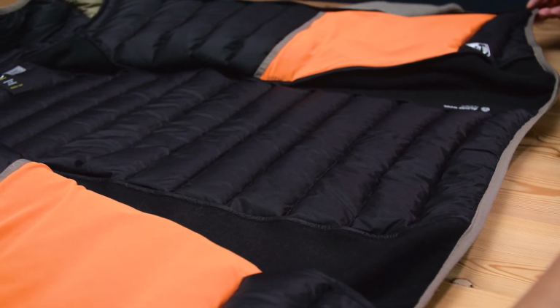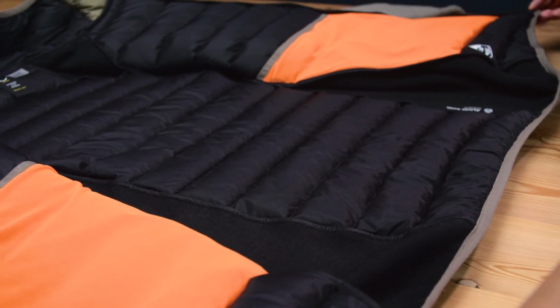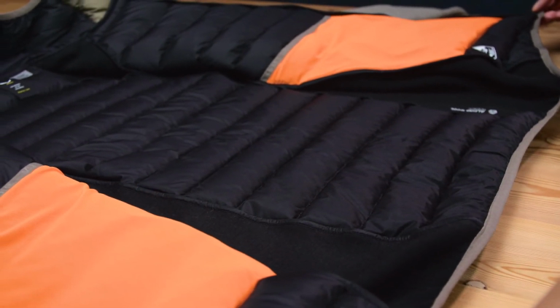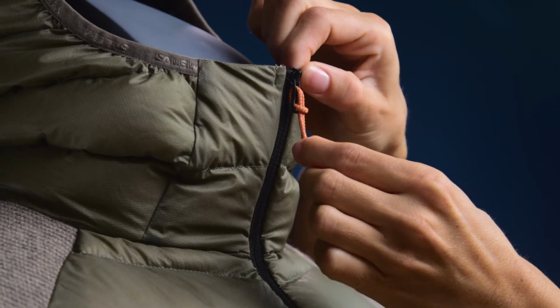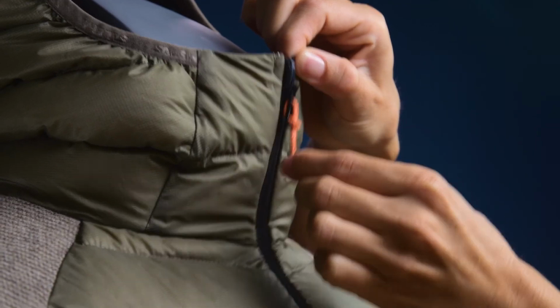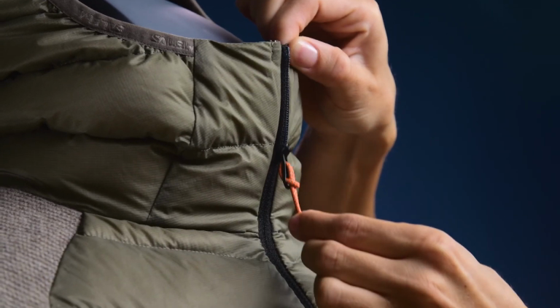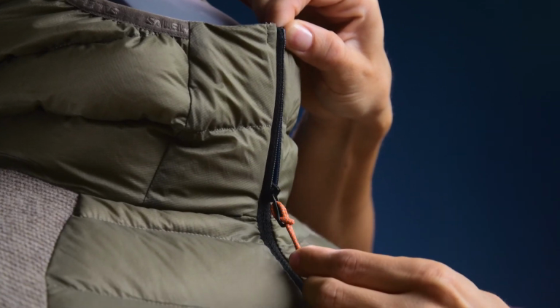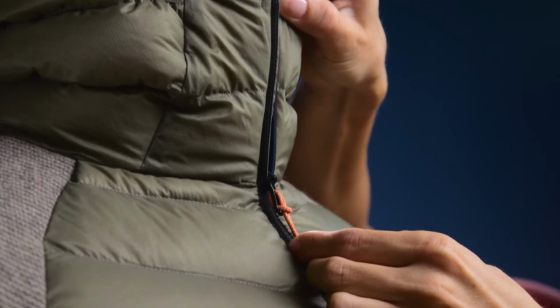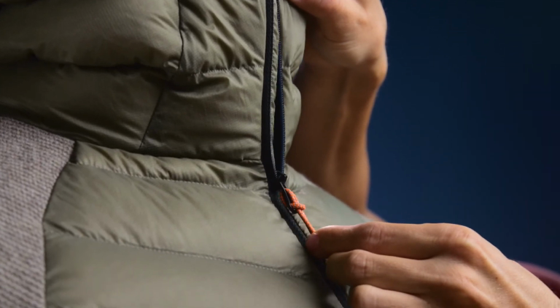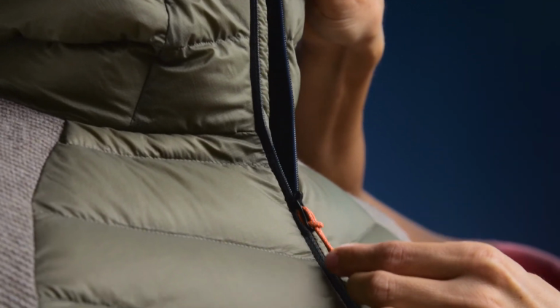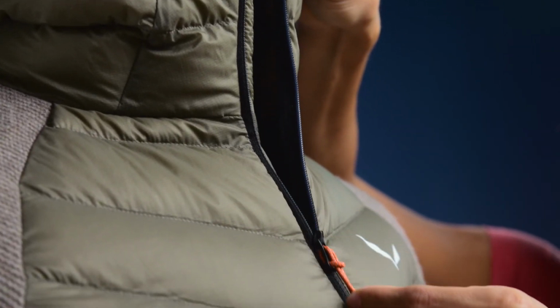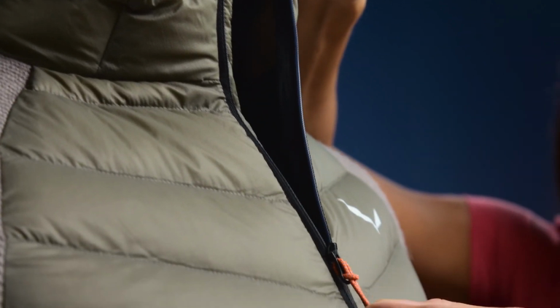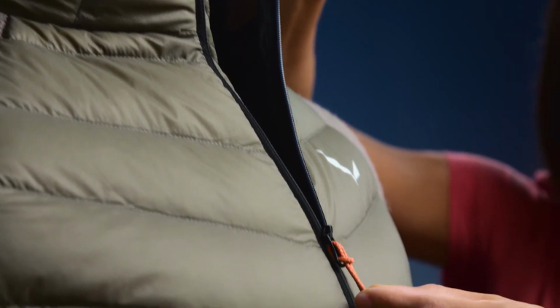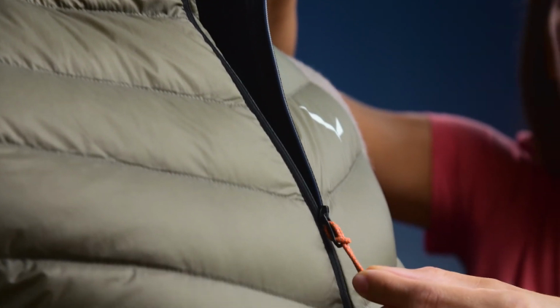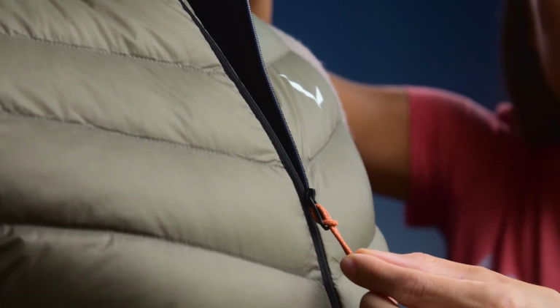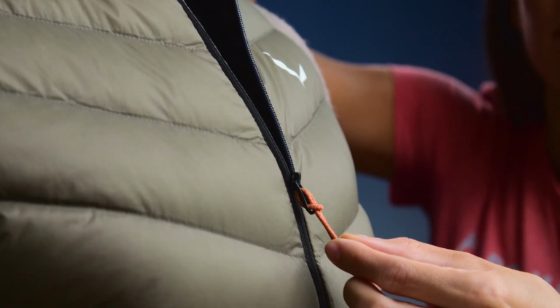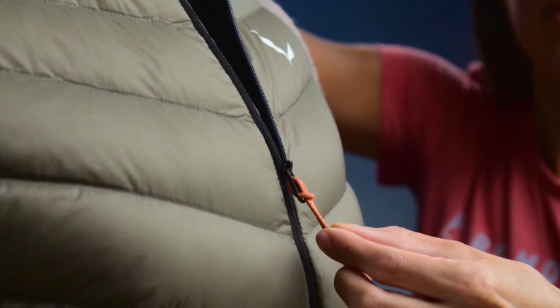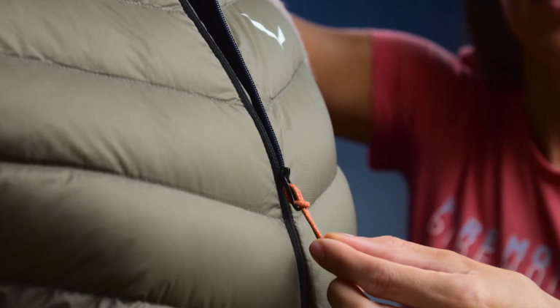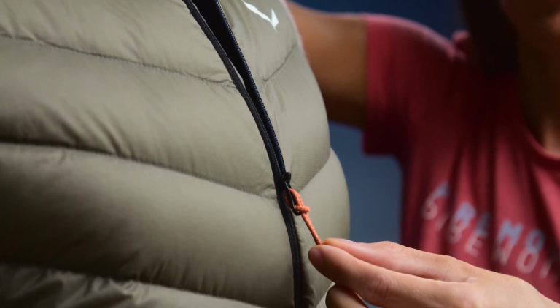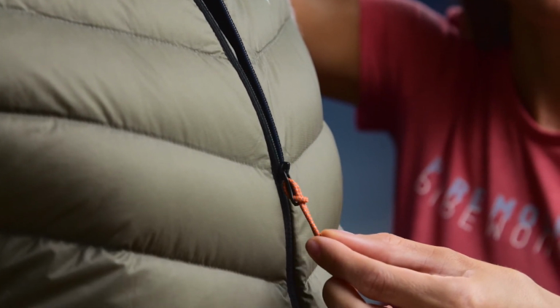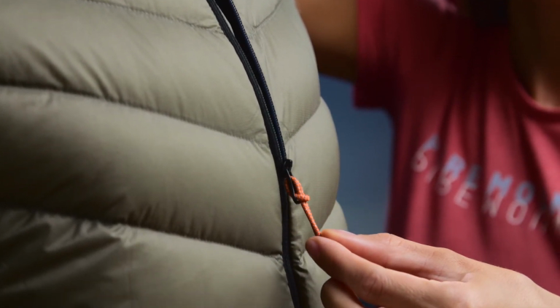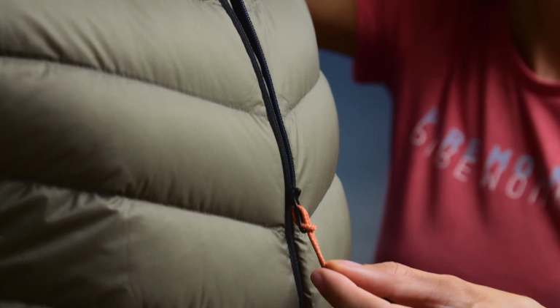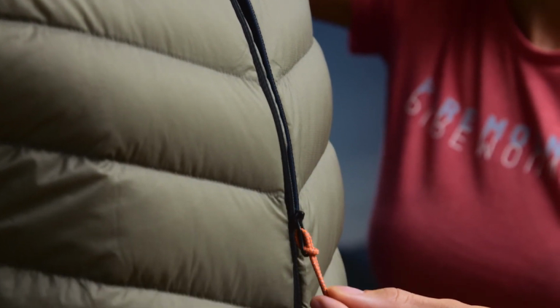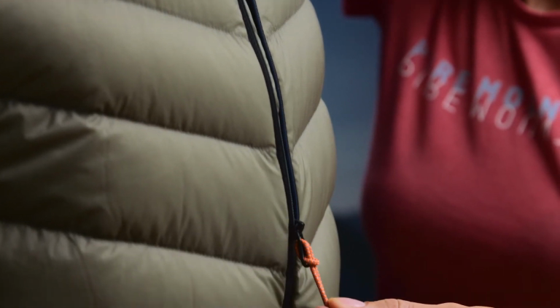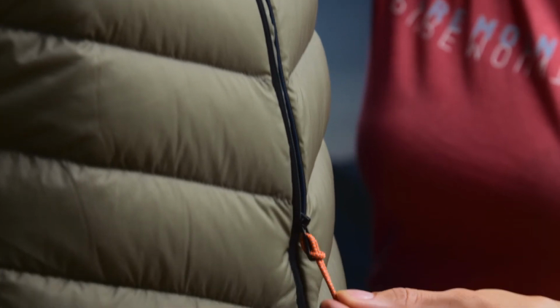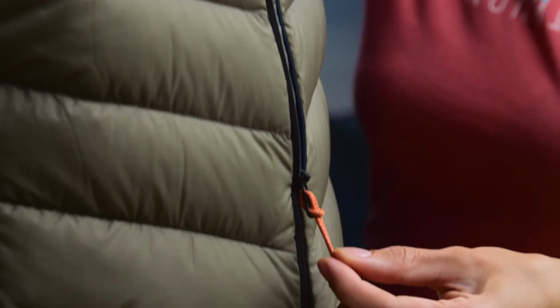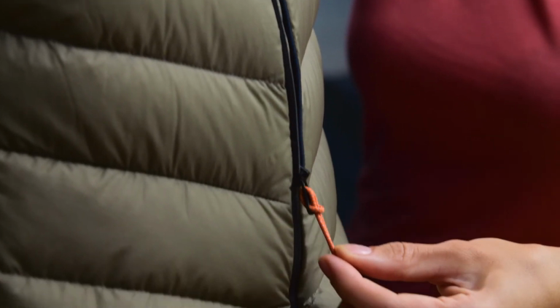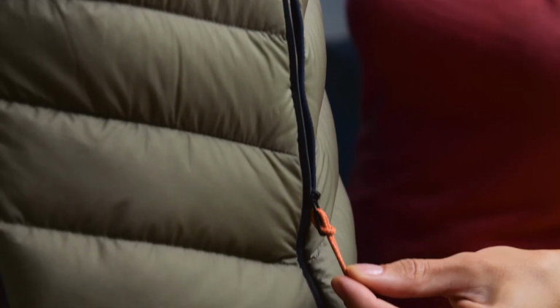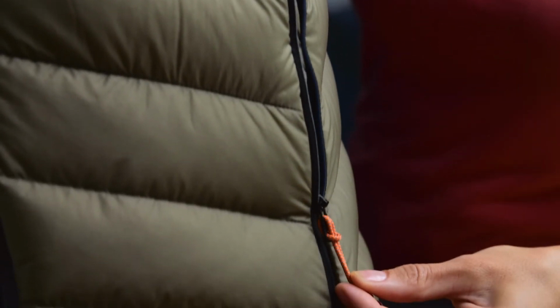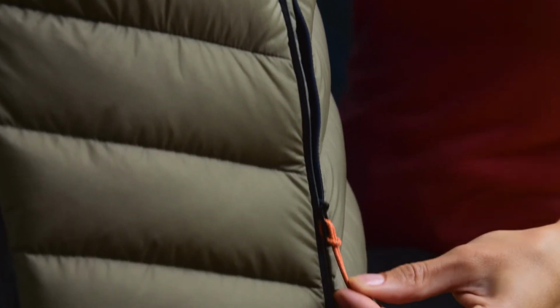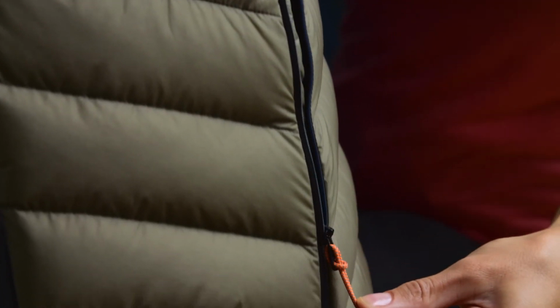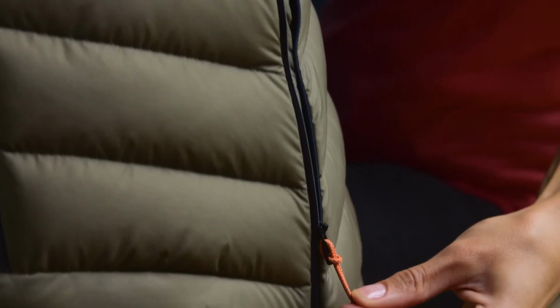On colder days you will appreciate the warm, cozy insulated hood with inner collar. Additionally, you have ergonomic slit construction for better freedom of movement.